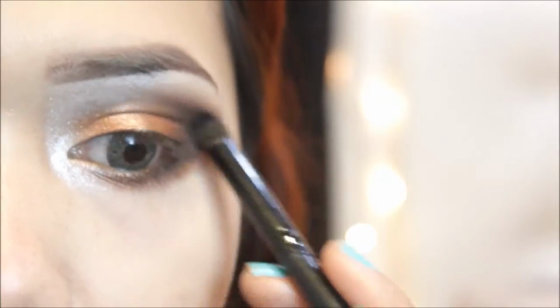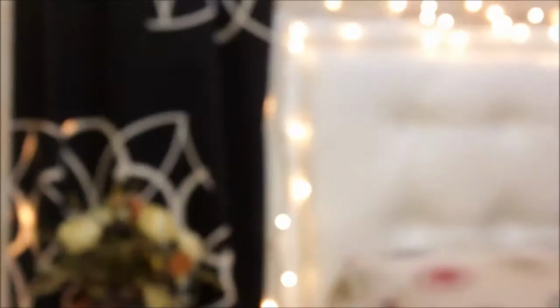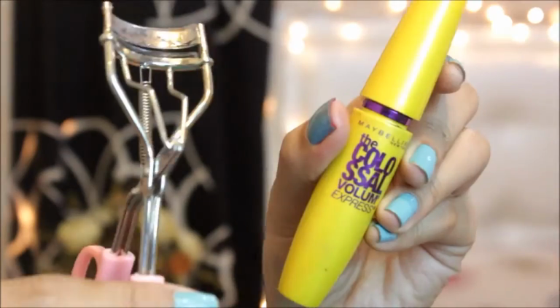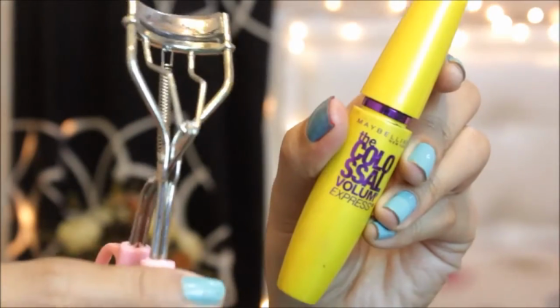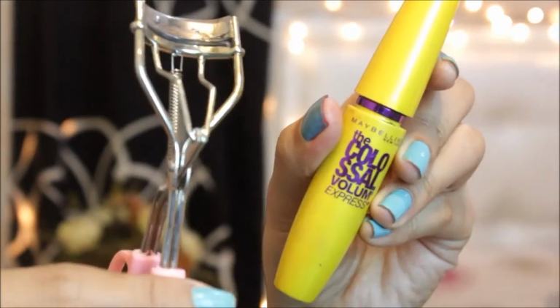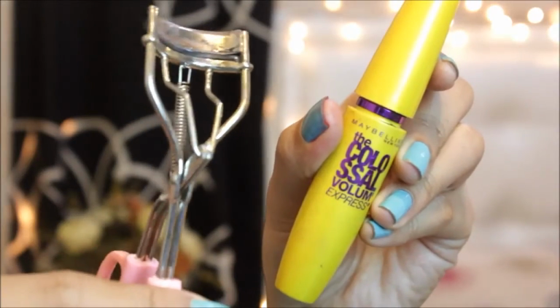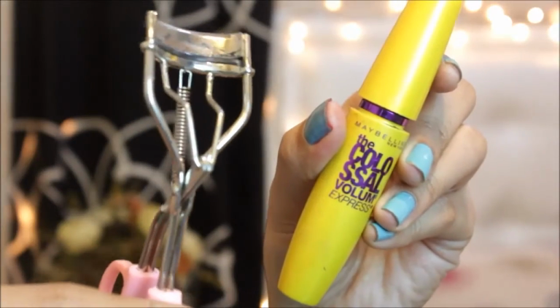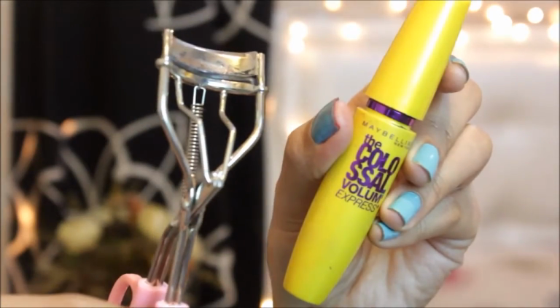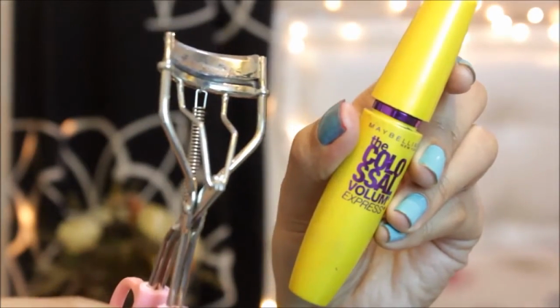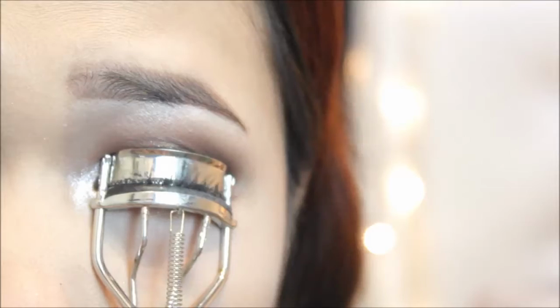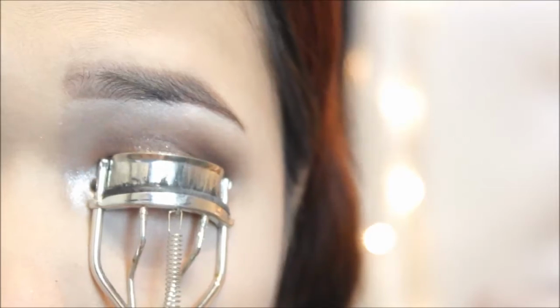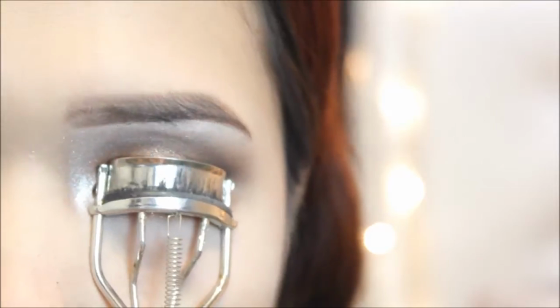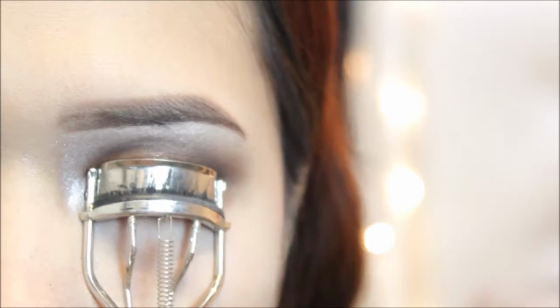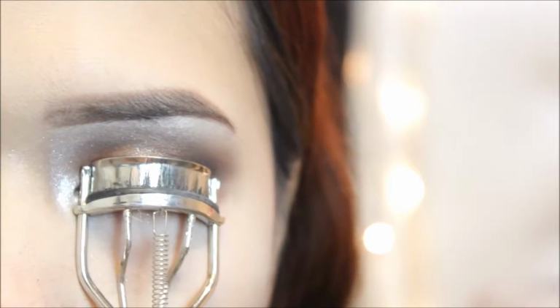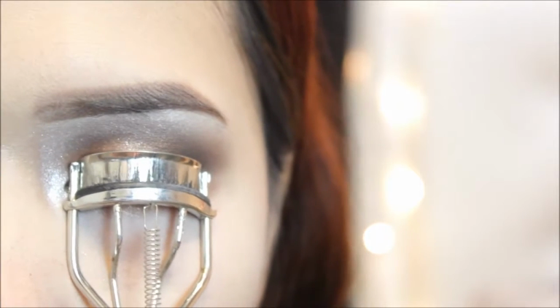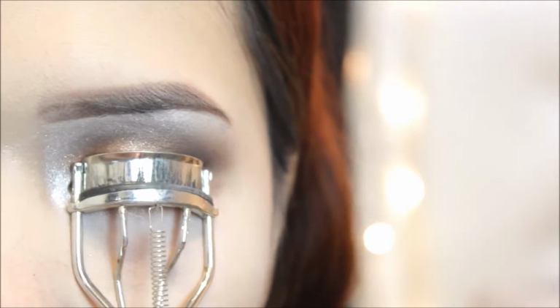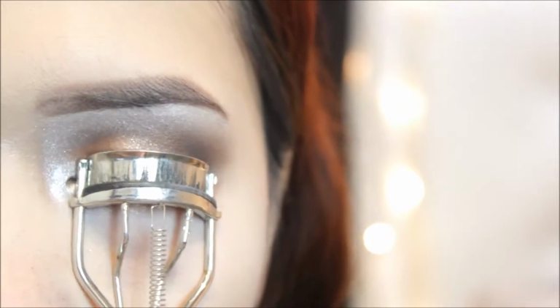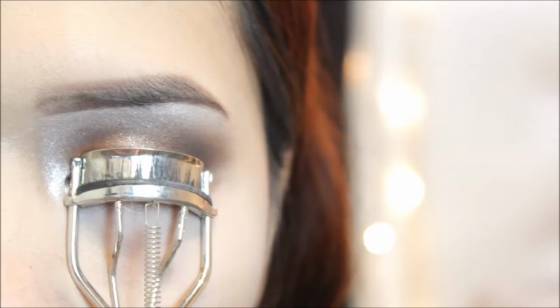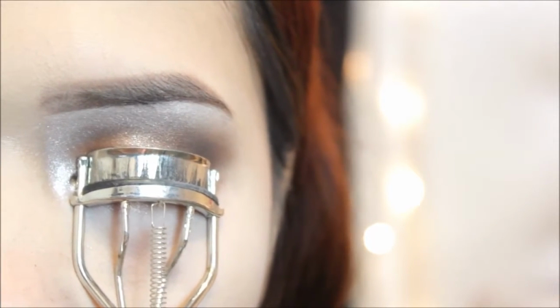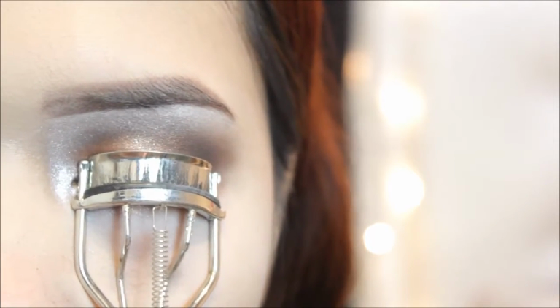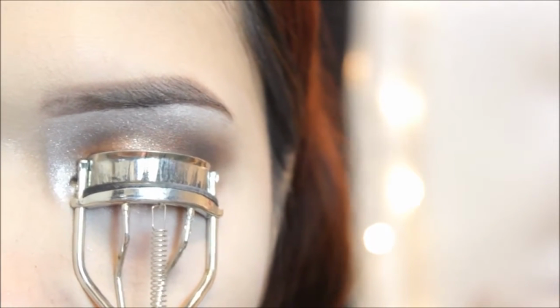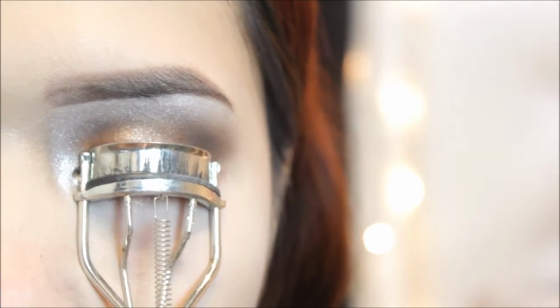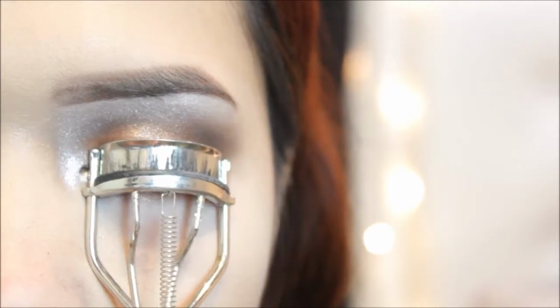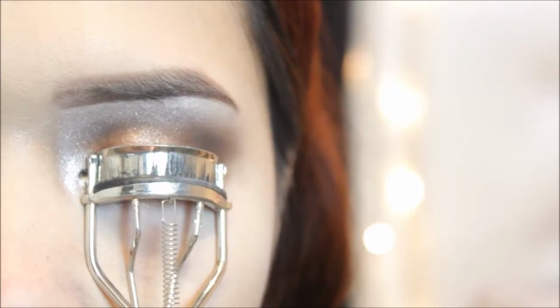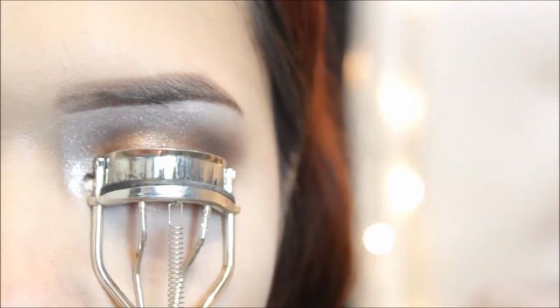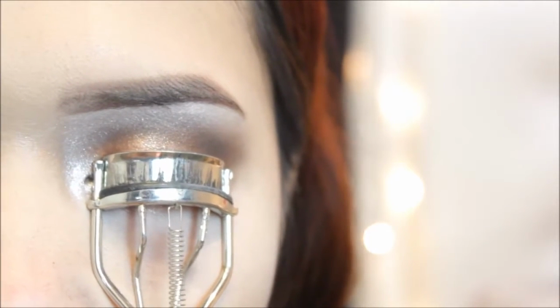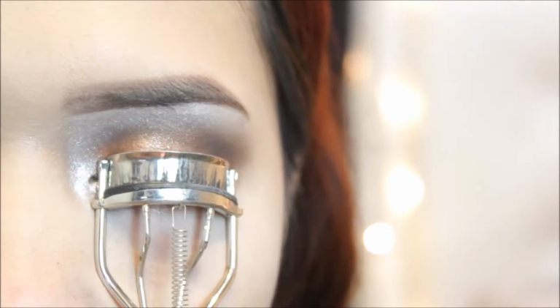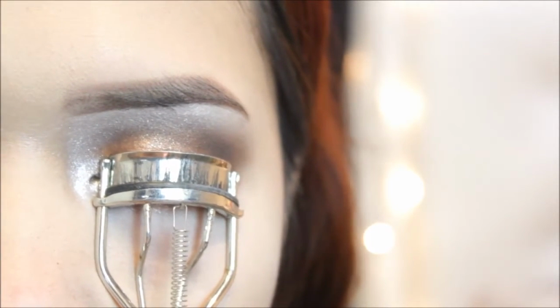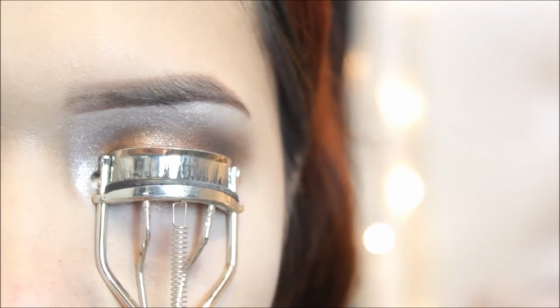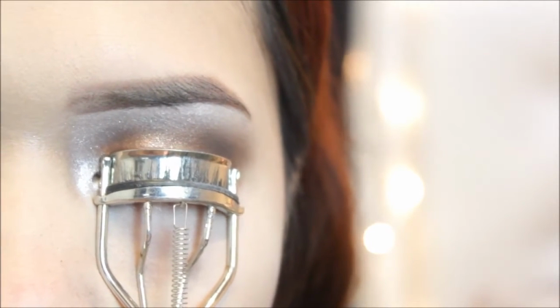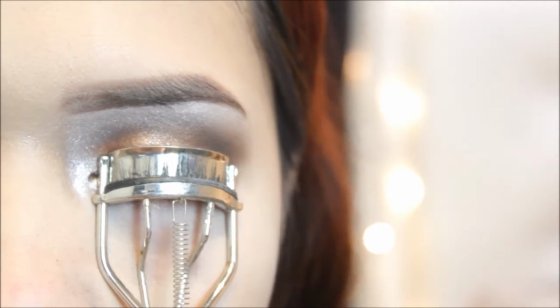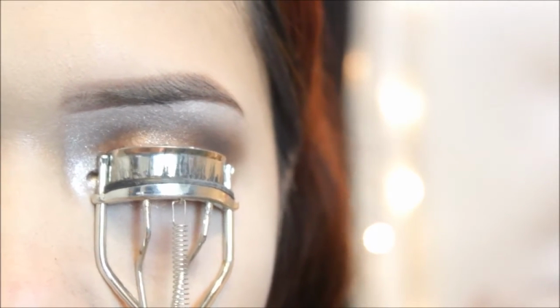It's time to curl and apply the mascara. Since it's a summer look, I'm skipping the falsies this time.